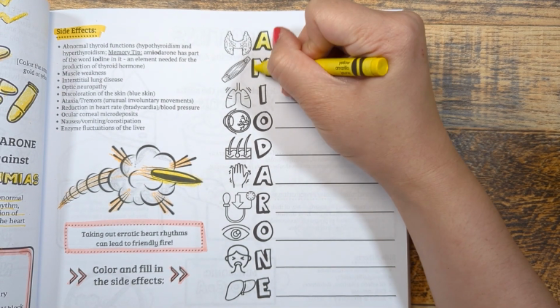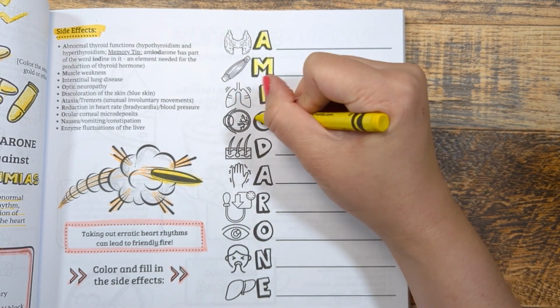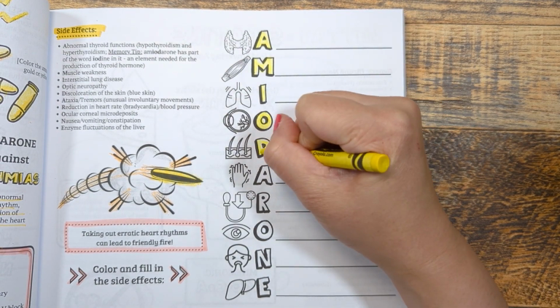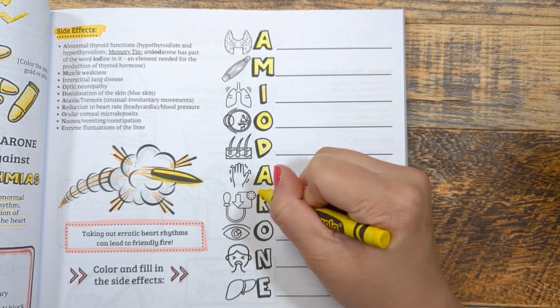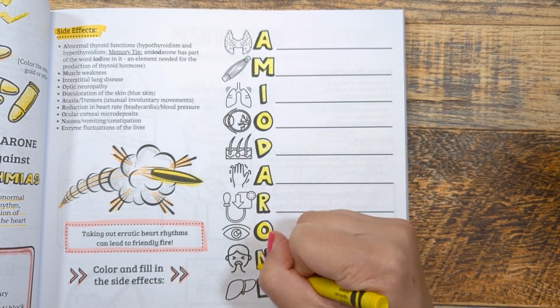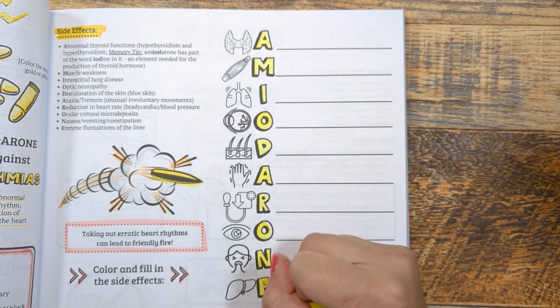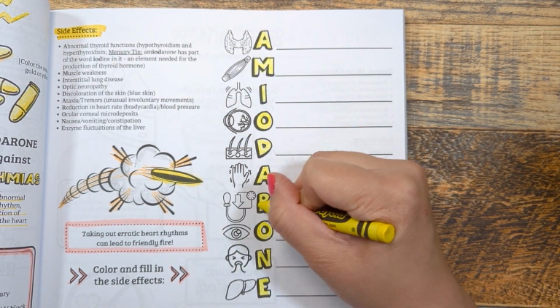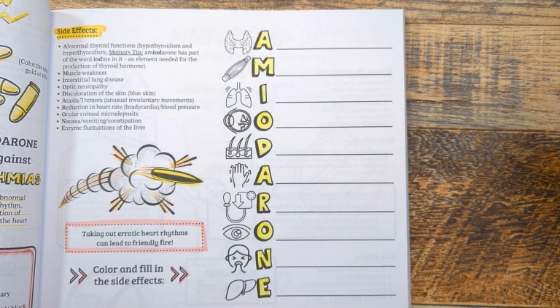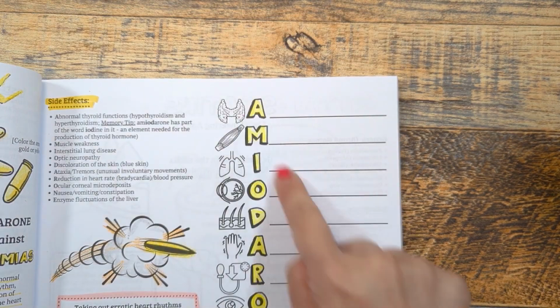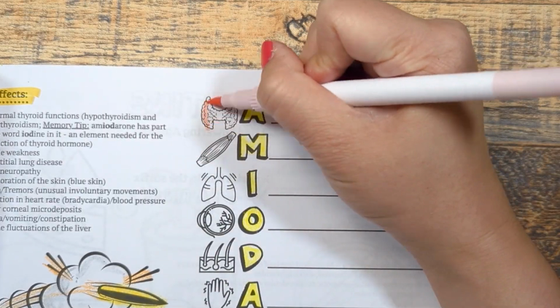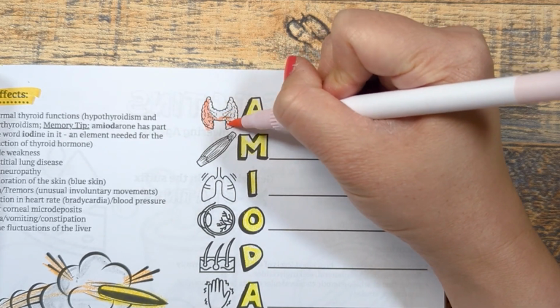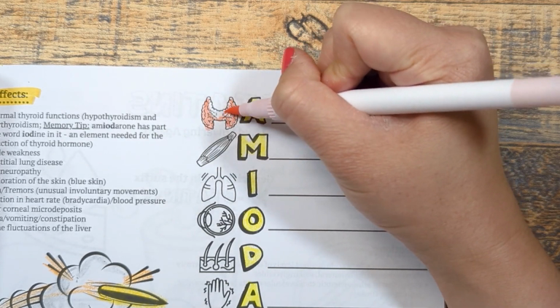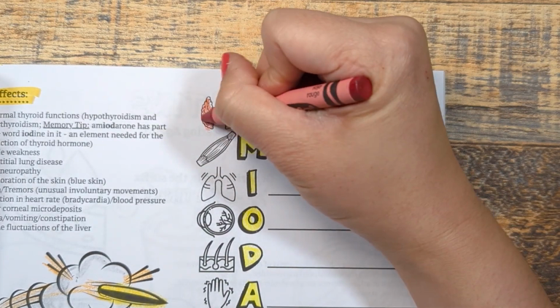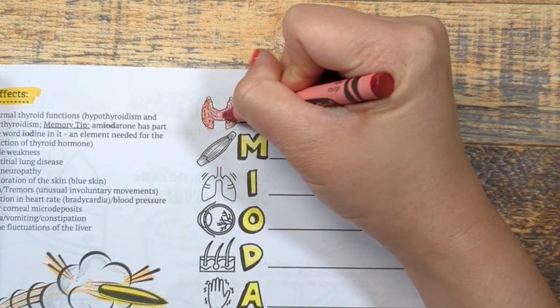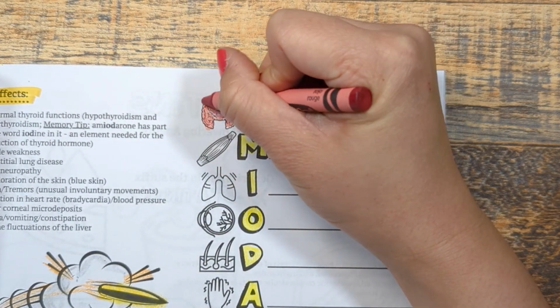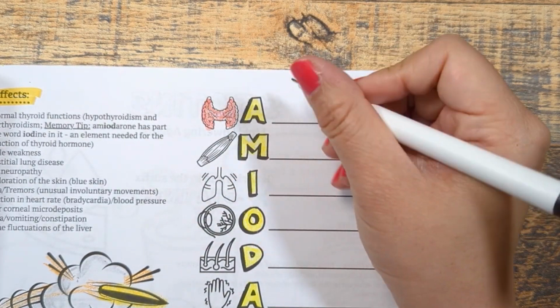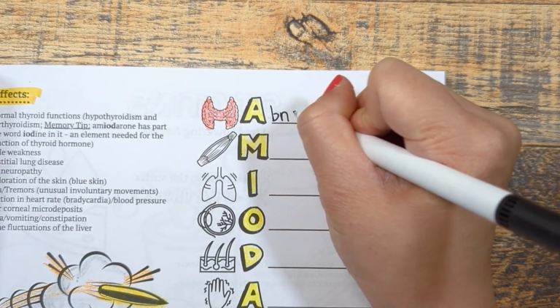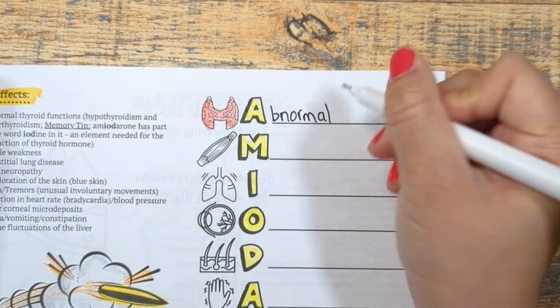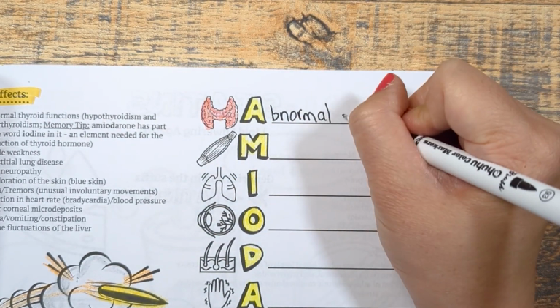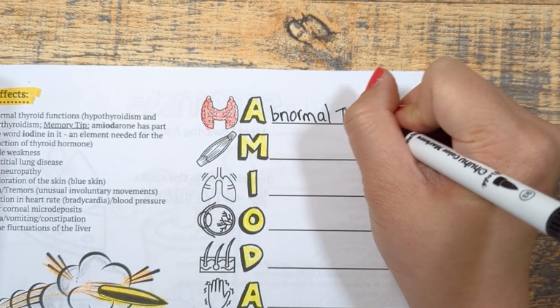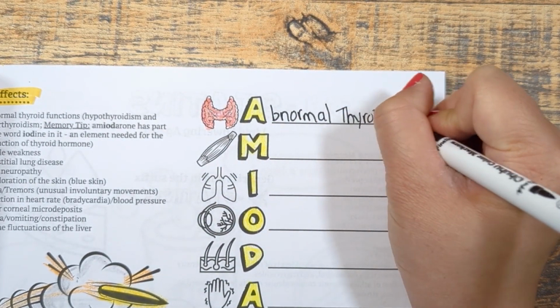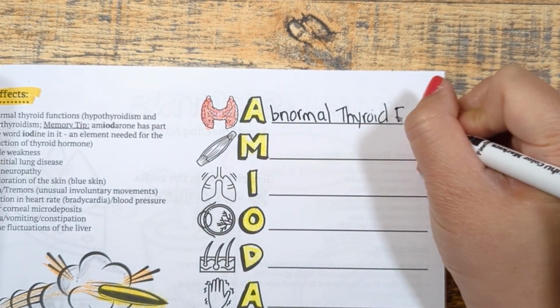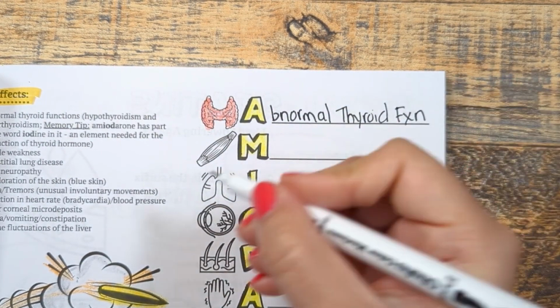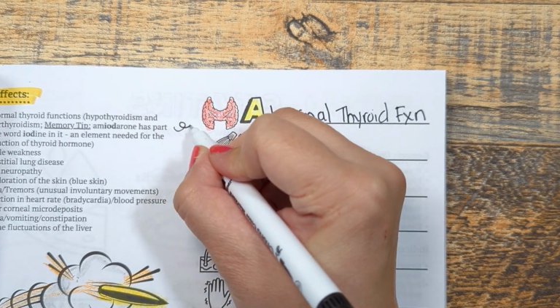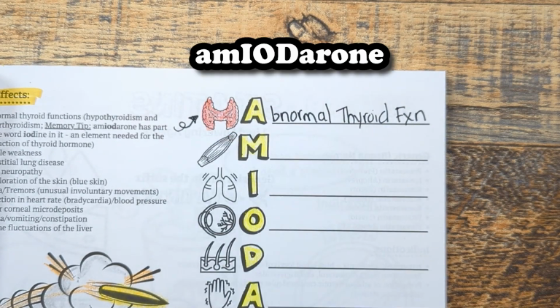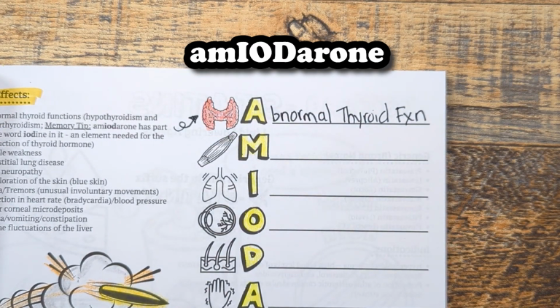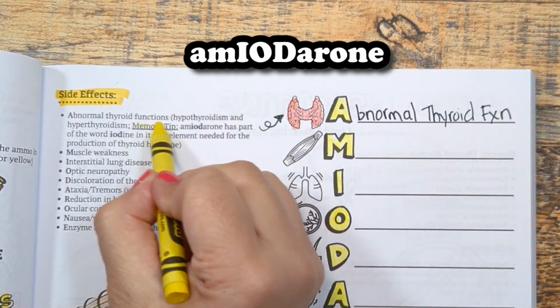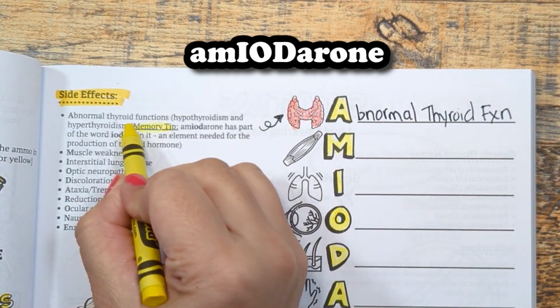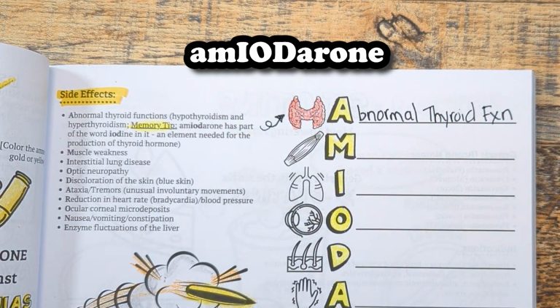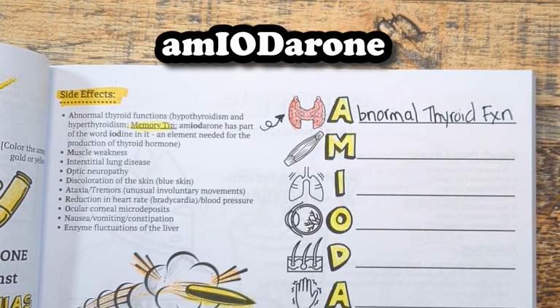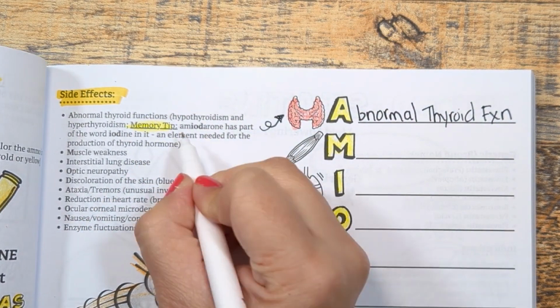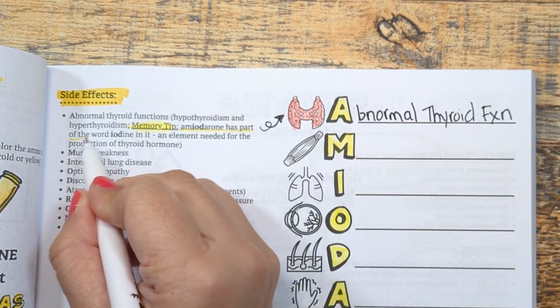A stands for abnormal thyroid functions. Amiodarone can cause hypo- or hyperthyroidism, and a great way to remember this is that the word amiodarone has part of the word iodine in it — an element needed for the production of thyroid hormone.